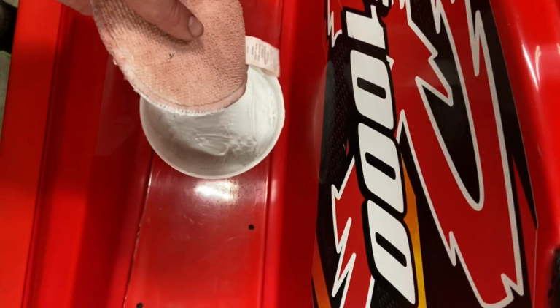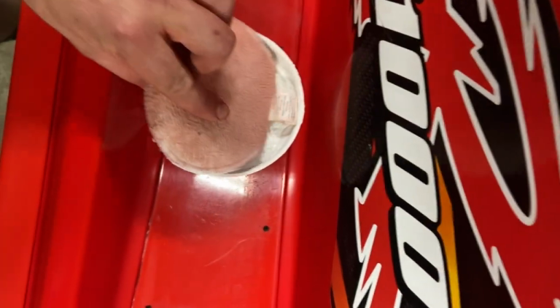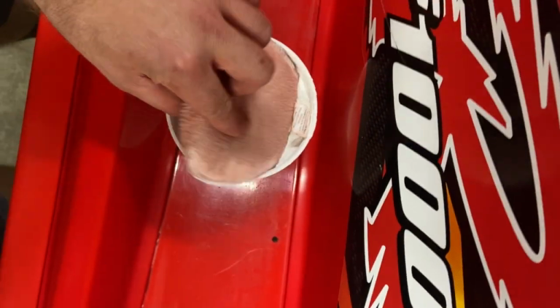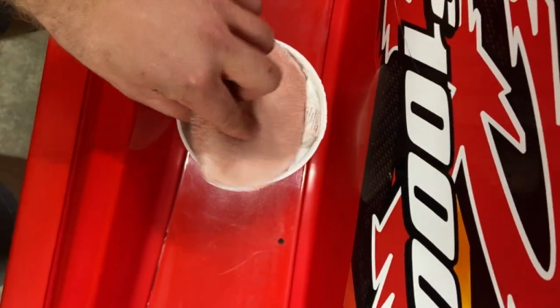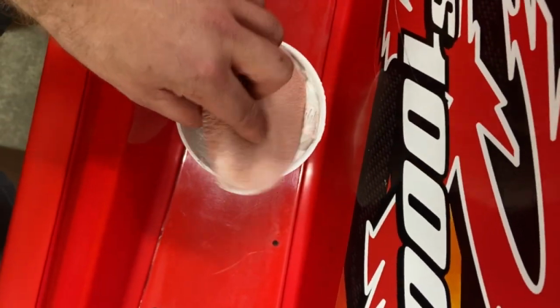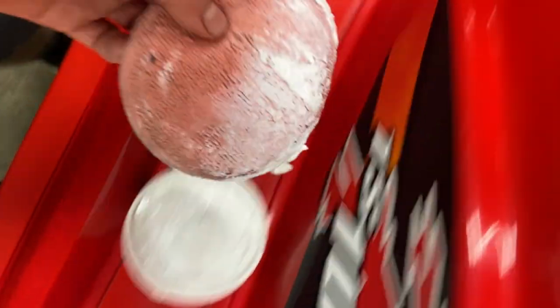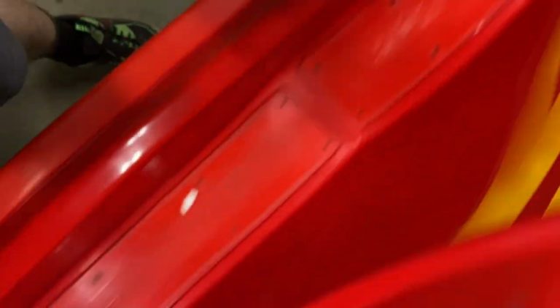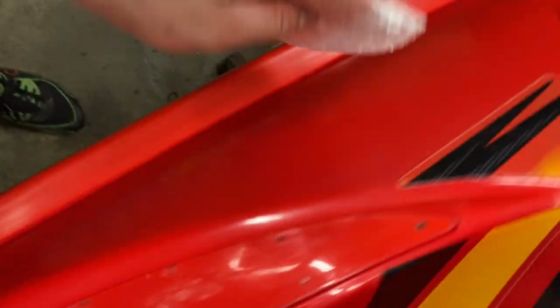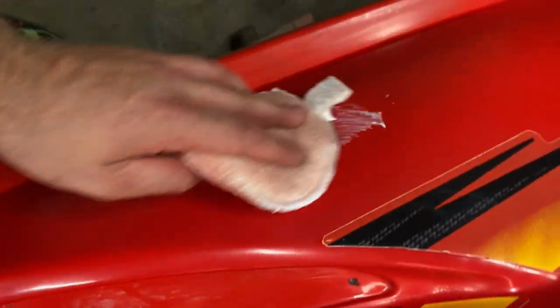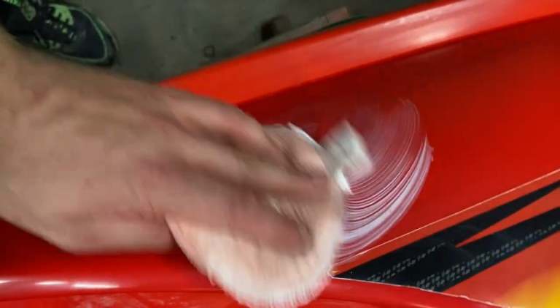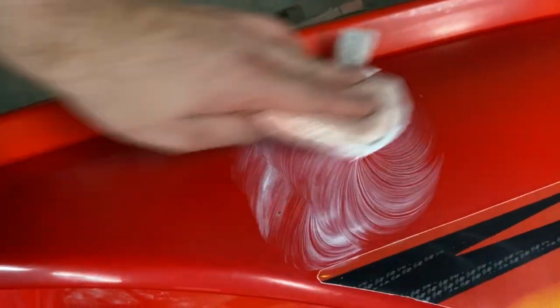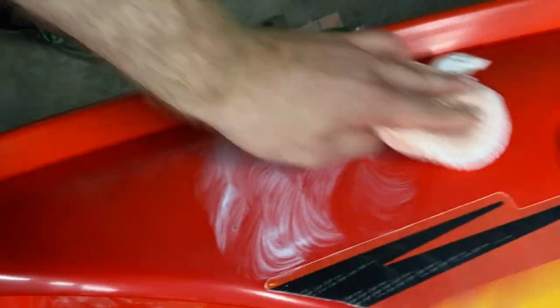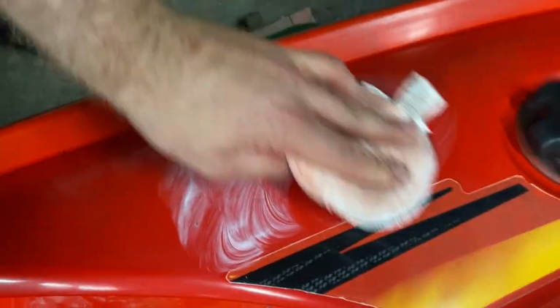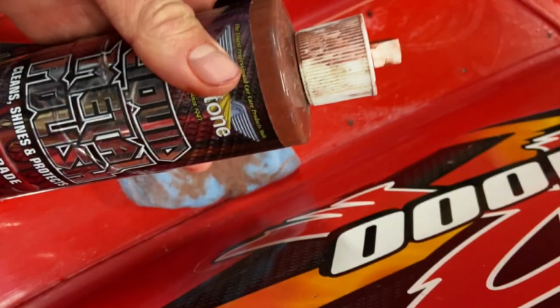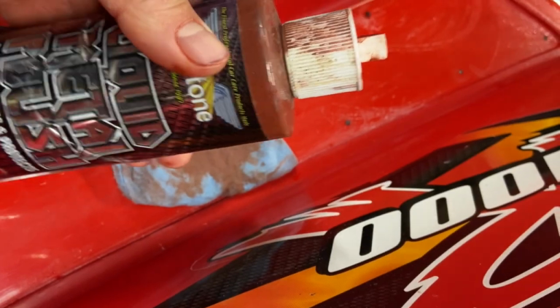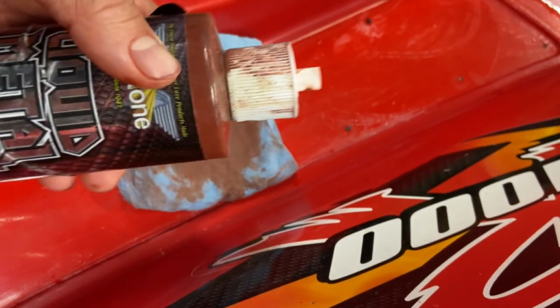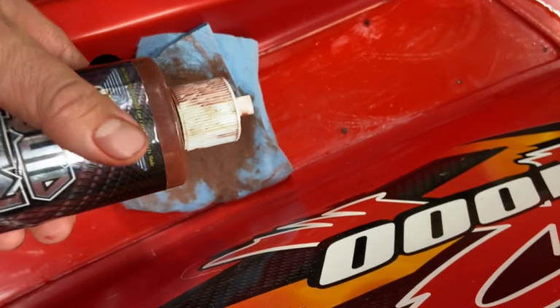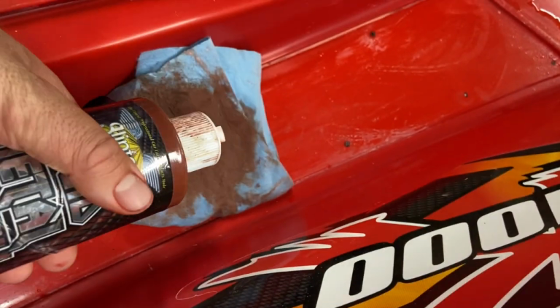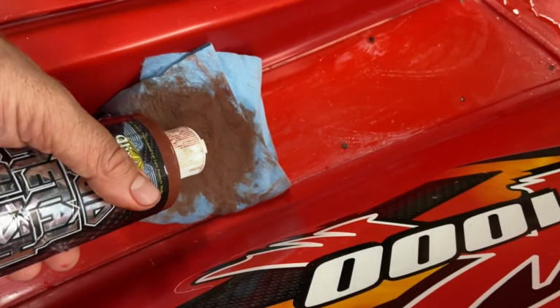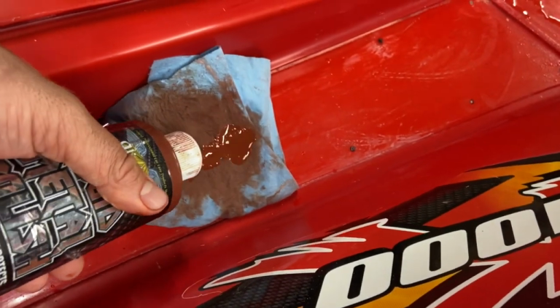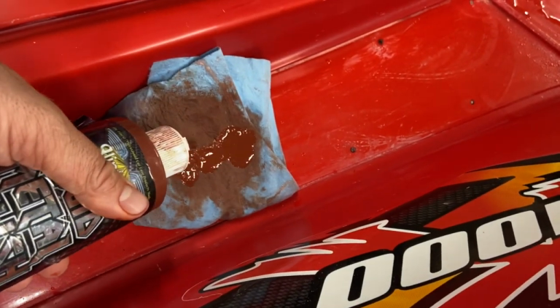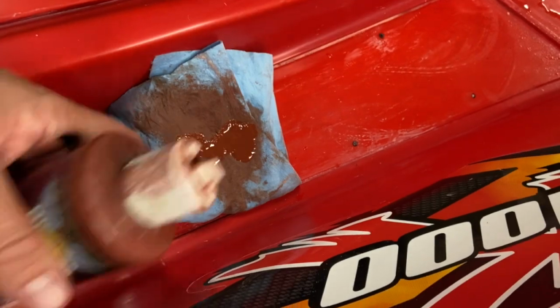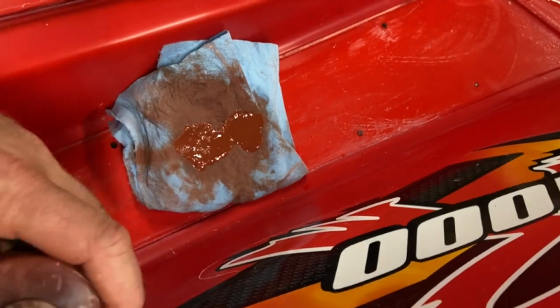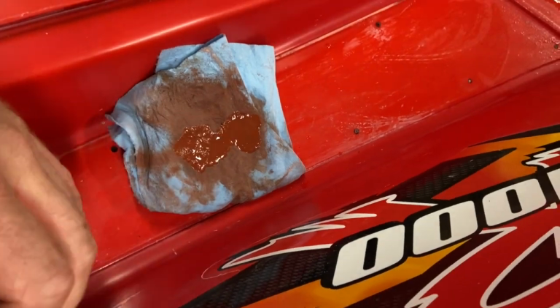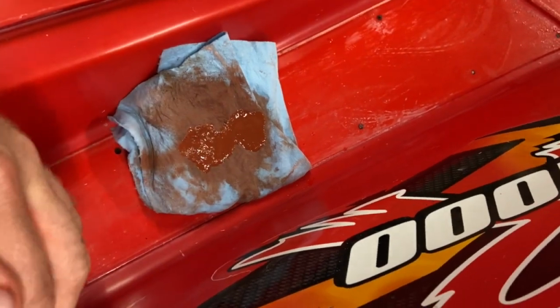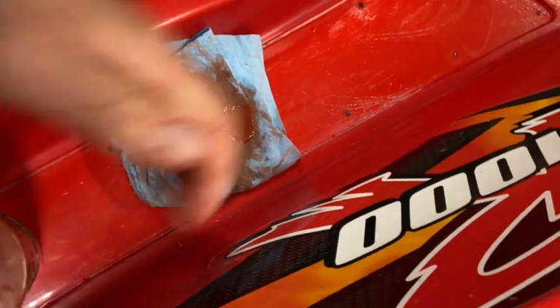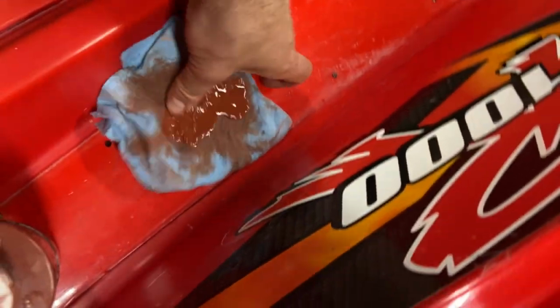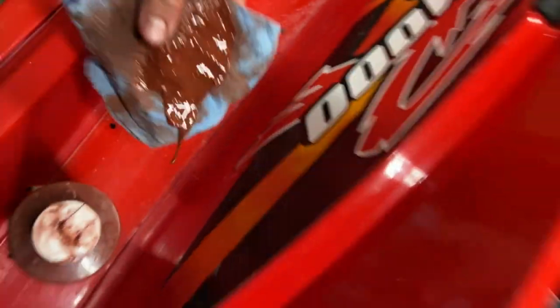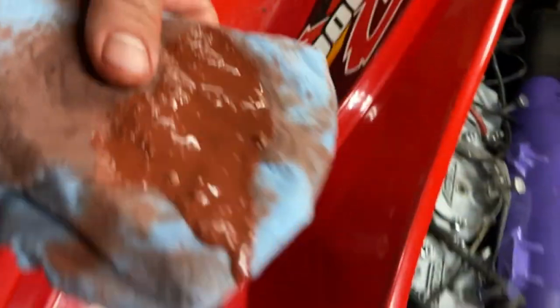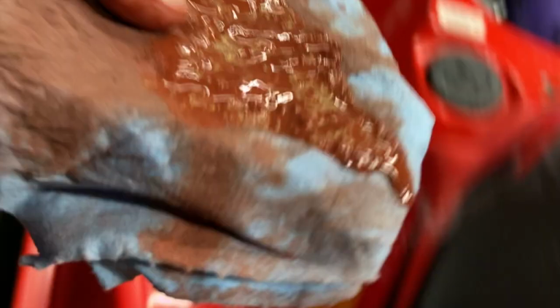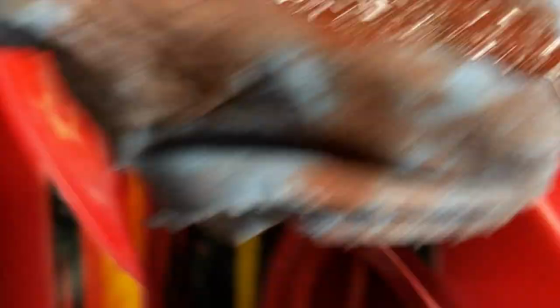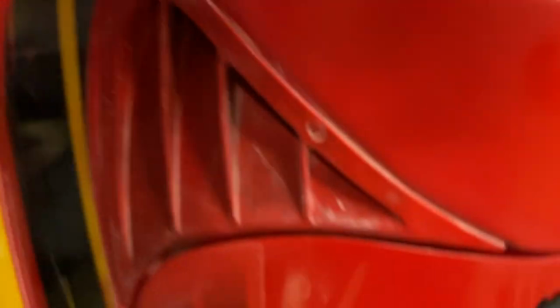Move from a thousand to fifteen hundred to two thousand to two thousand five hundred grit. Once you finish sanding, move to the compound and put that on generously. Then once the compound is finished, switch to polish.